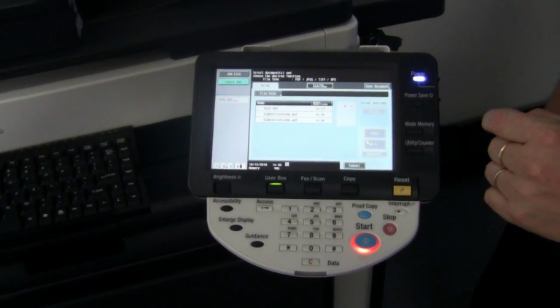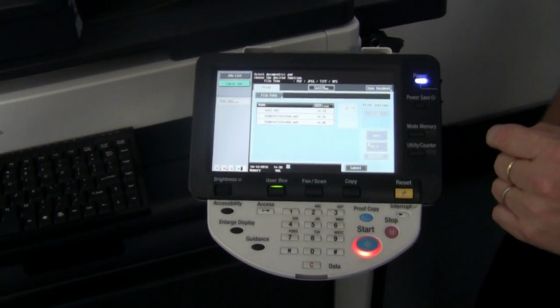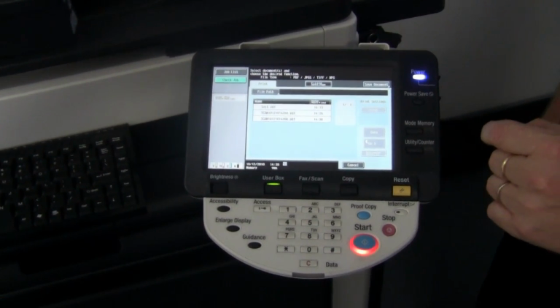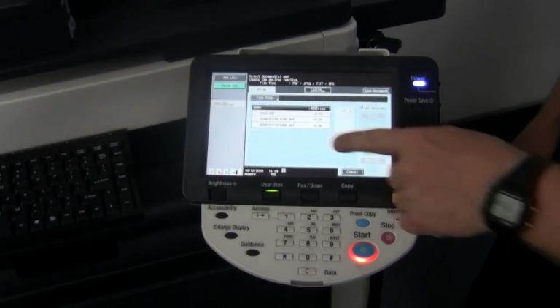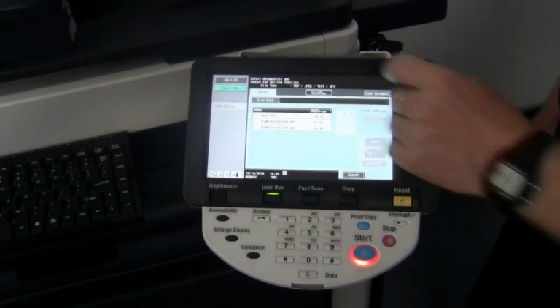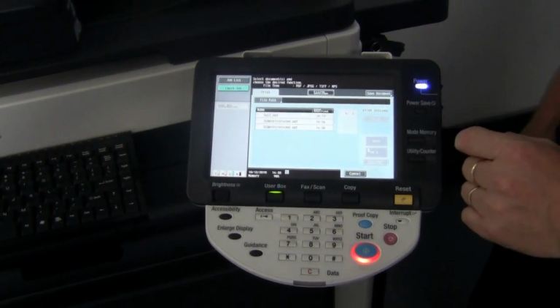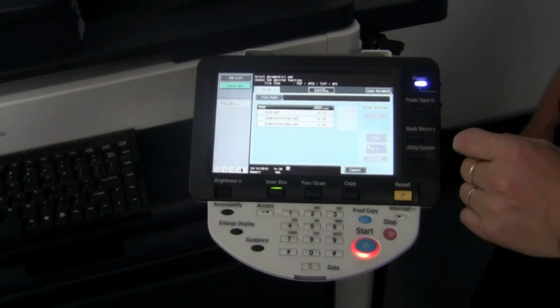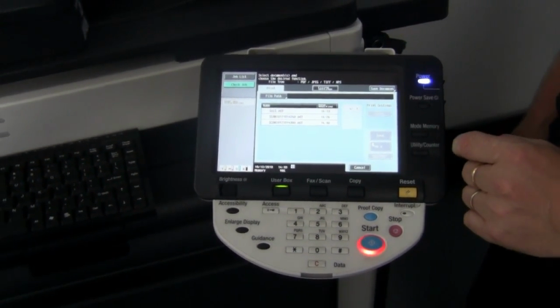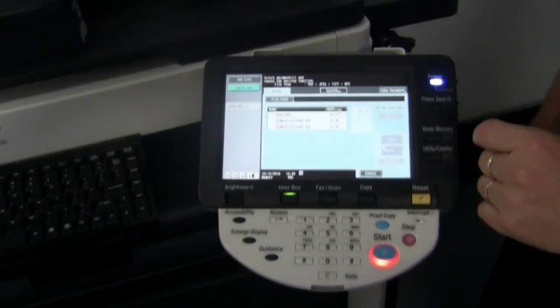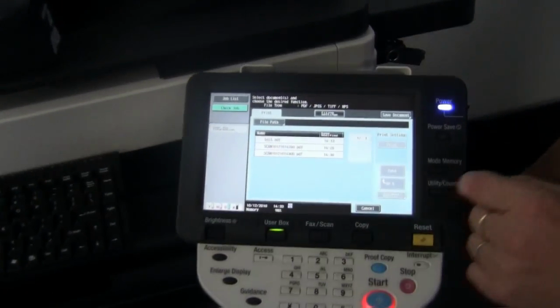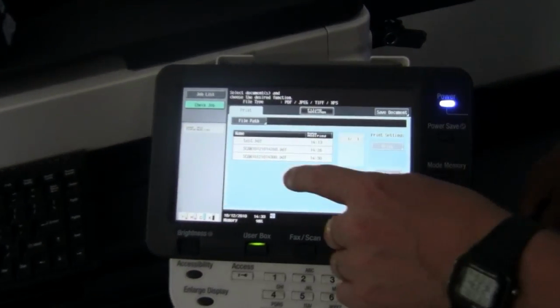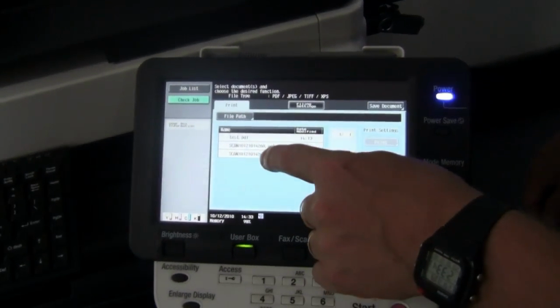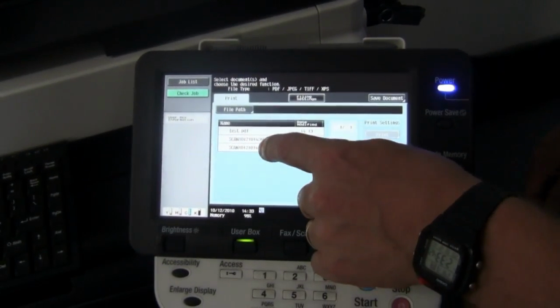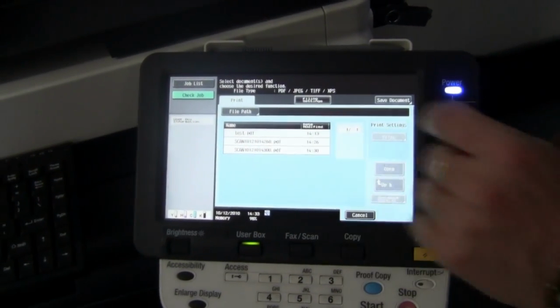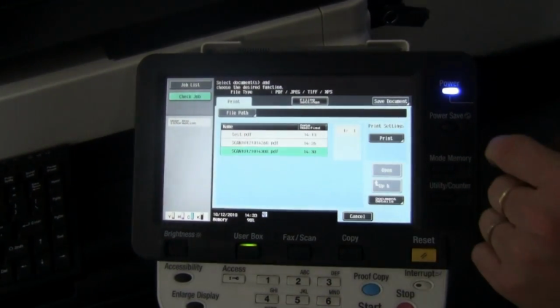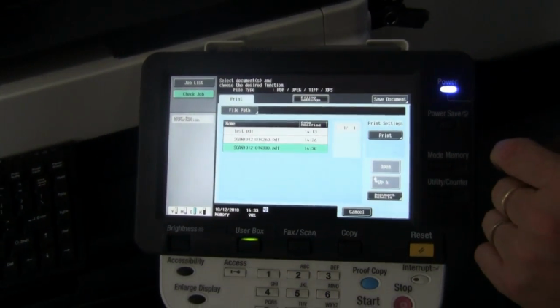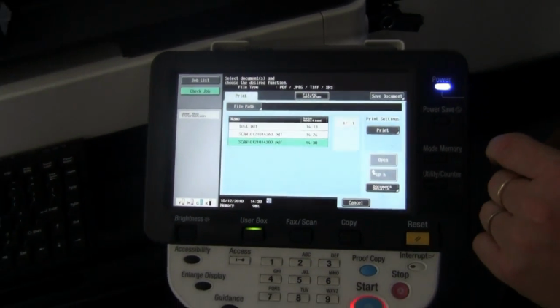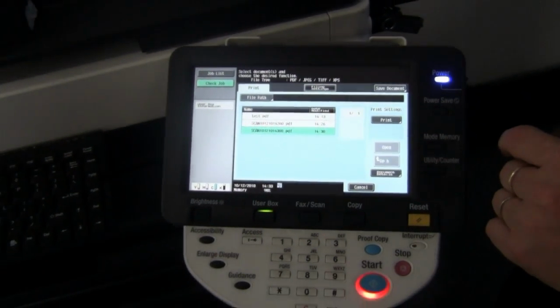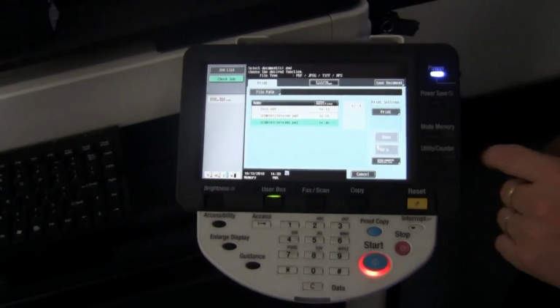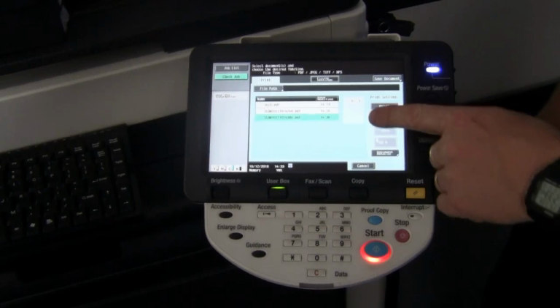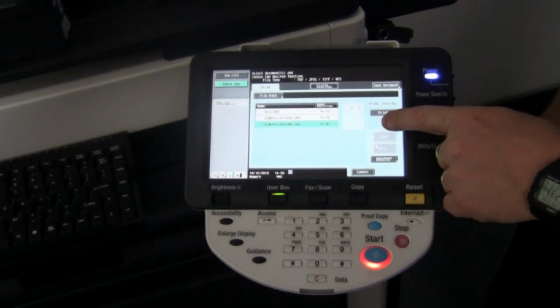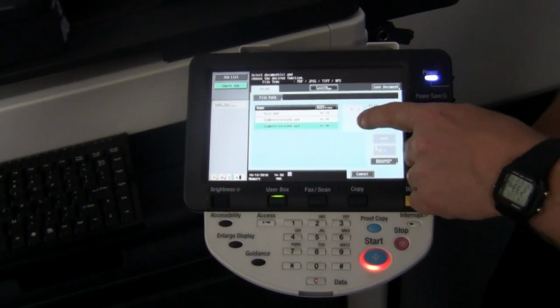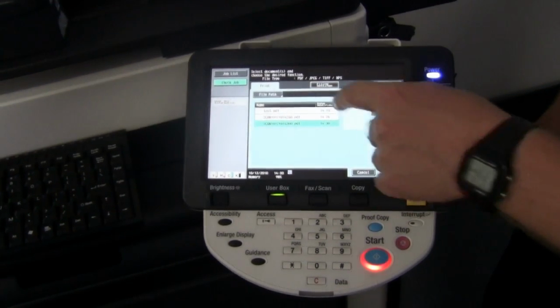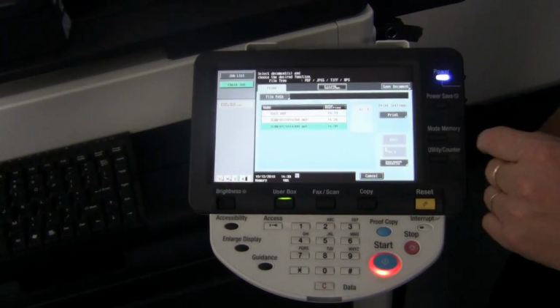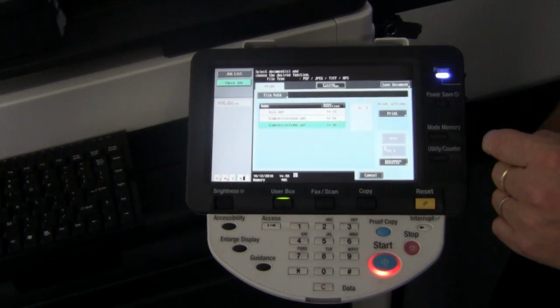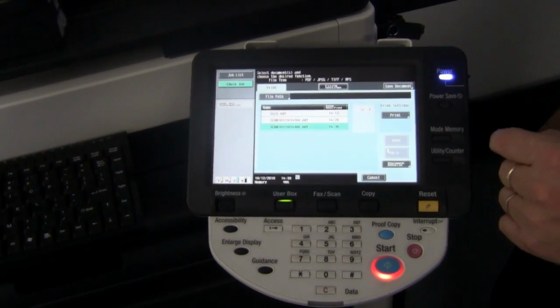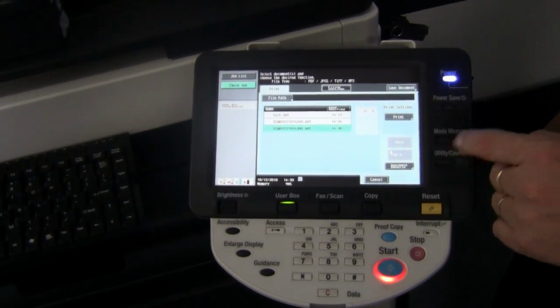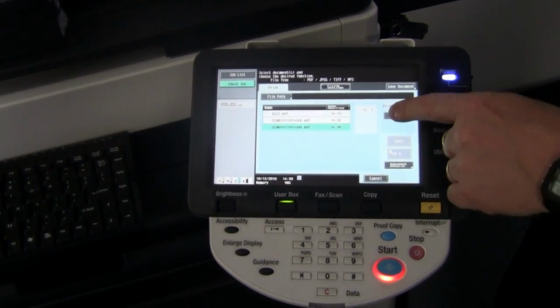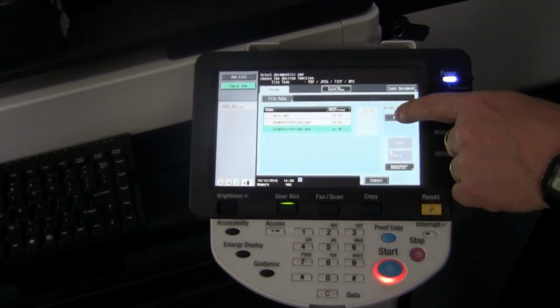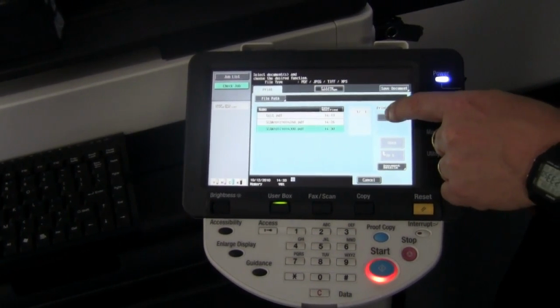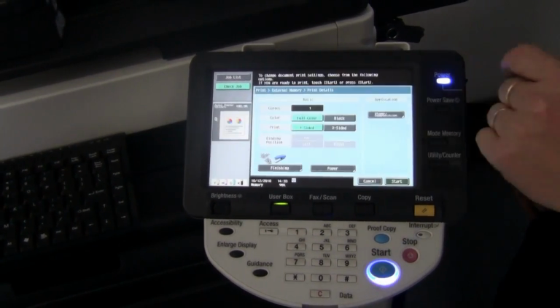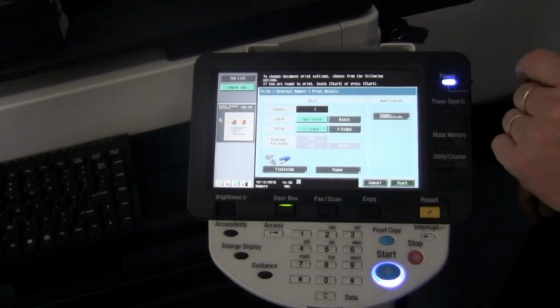We now get a view of all the files on the USB memory stick. I will select one that I've scanned in earlier. I highlight the document I would like to print out and hit the print button.